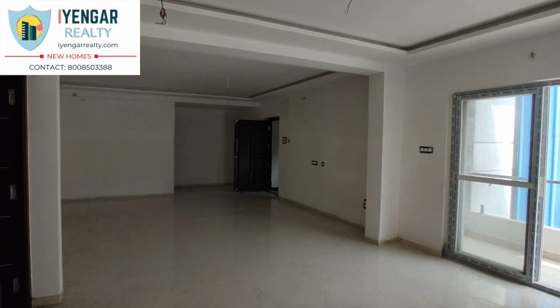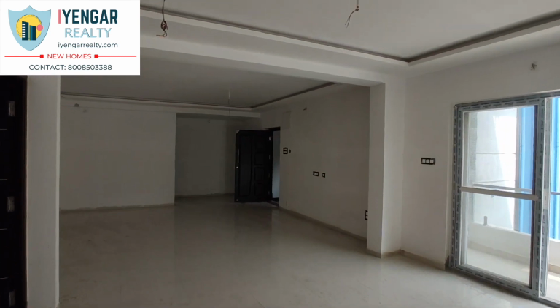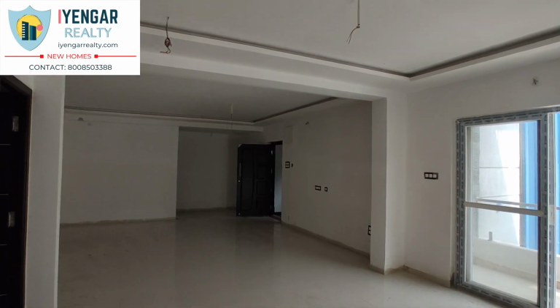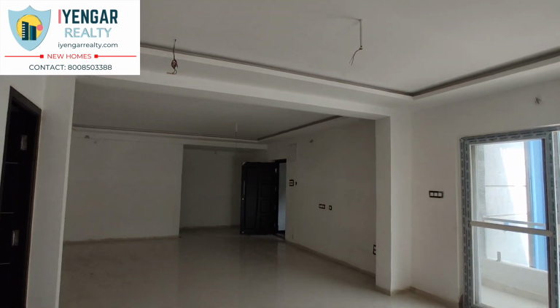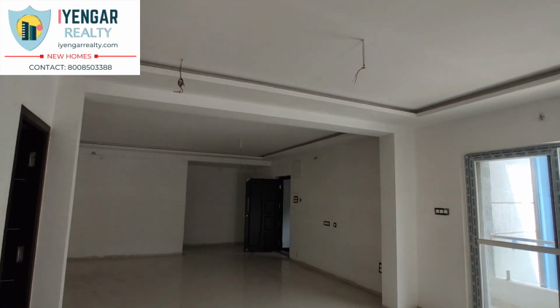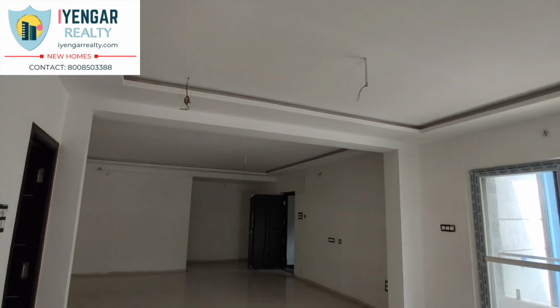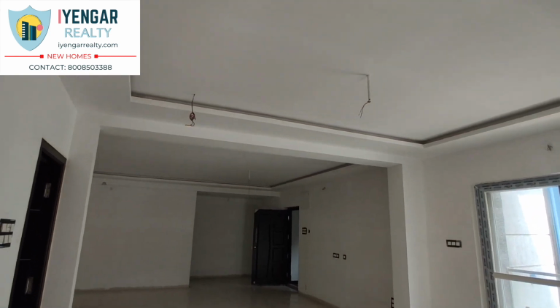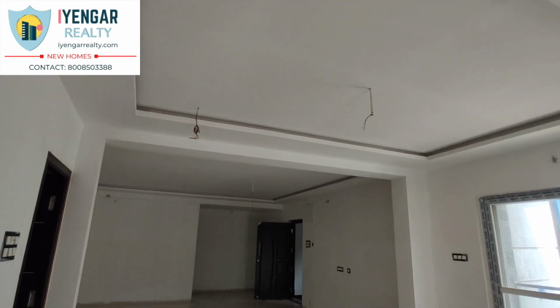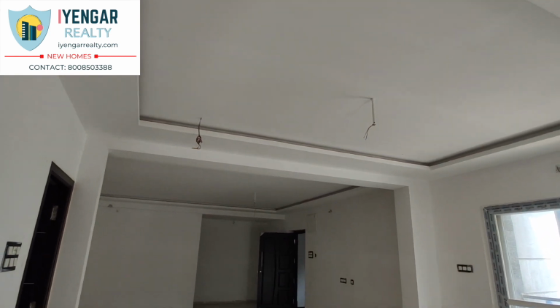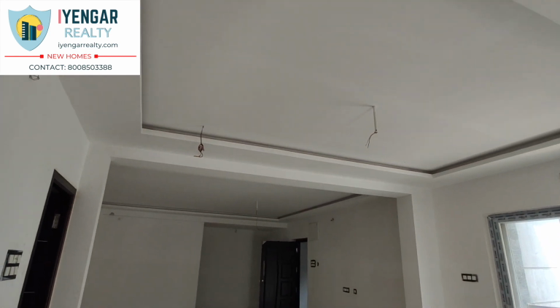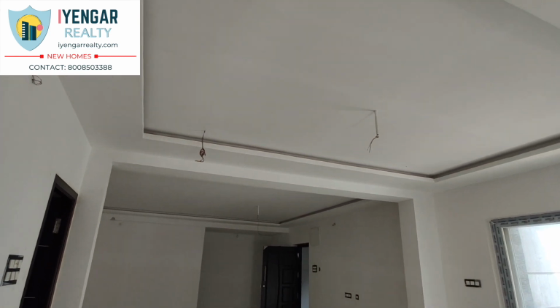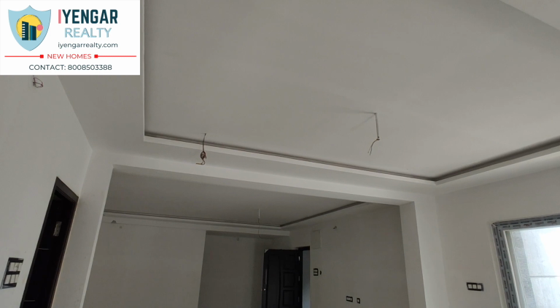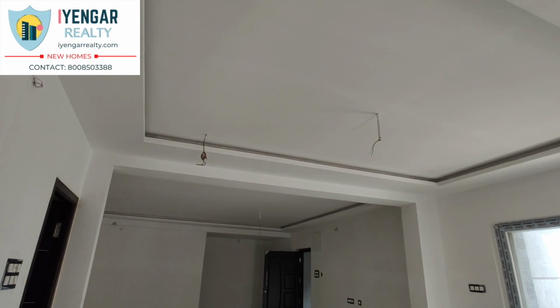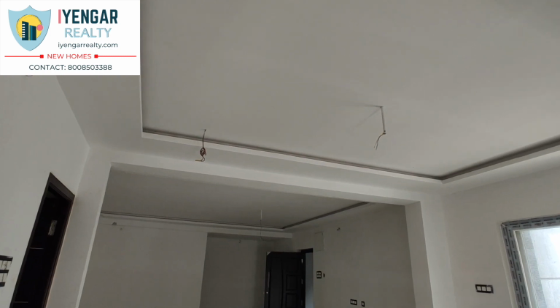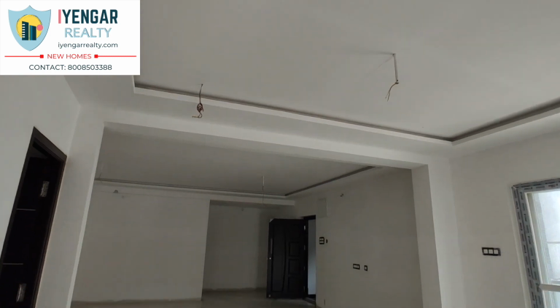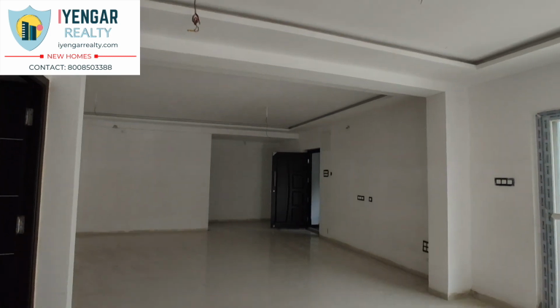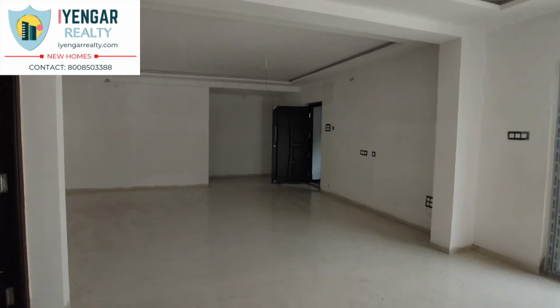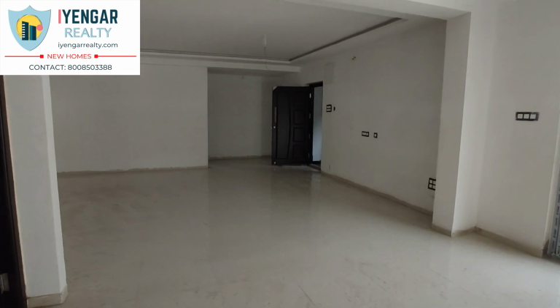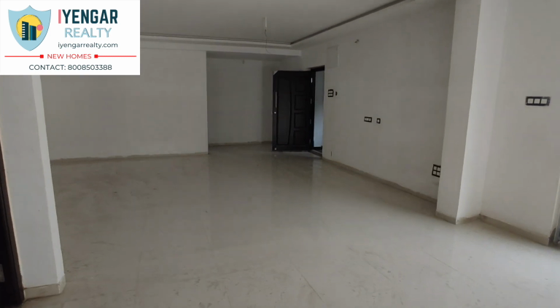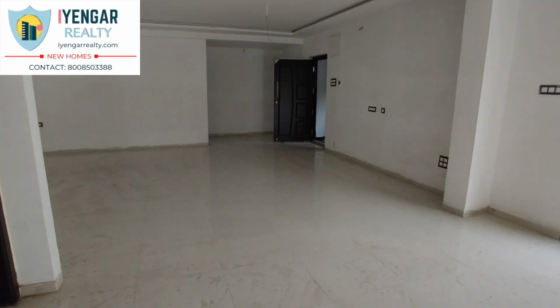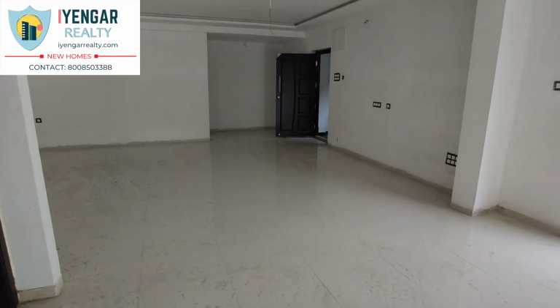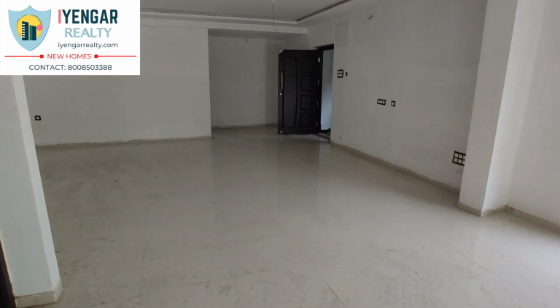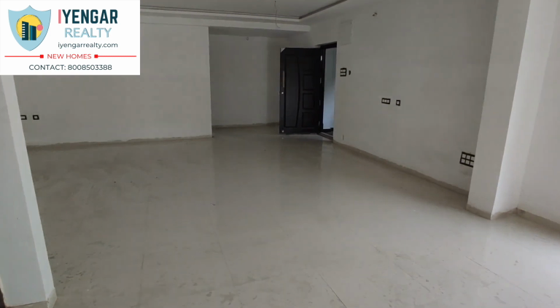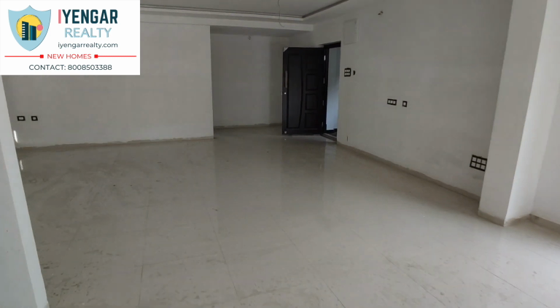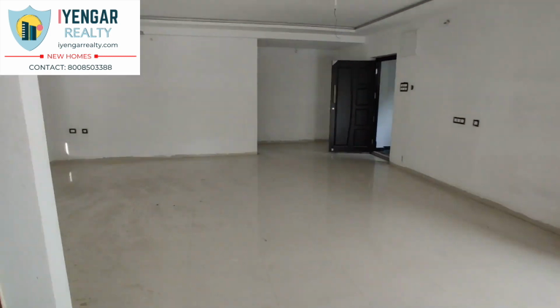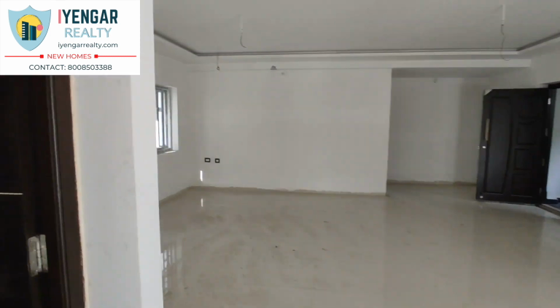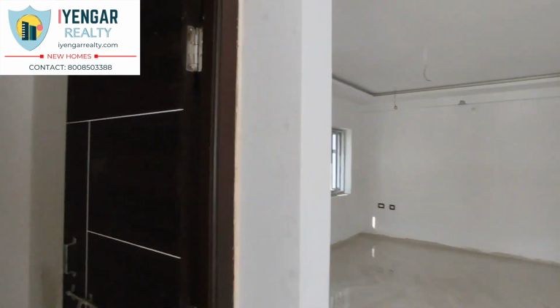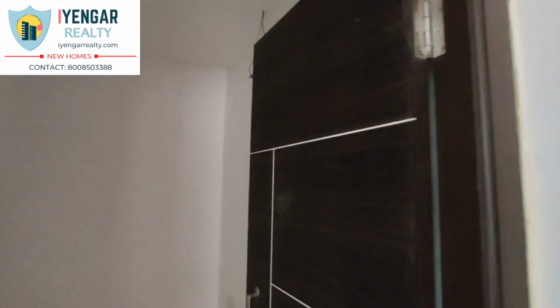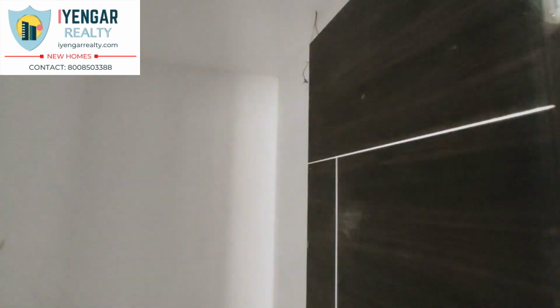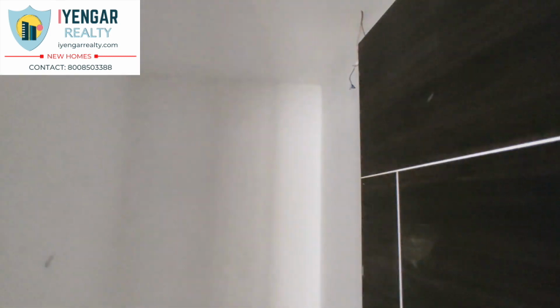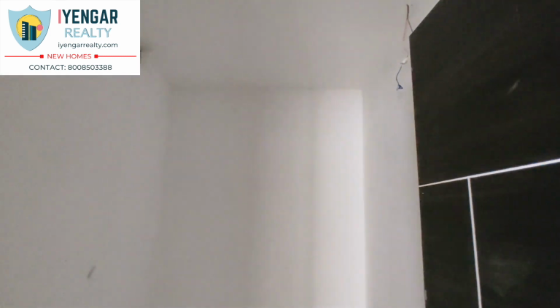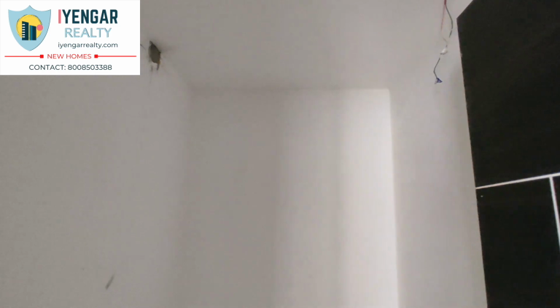Another good aspect of this house is that you save up on funds as a false ceiling has already been provided by the owner. There is also a provision made for a puja room.